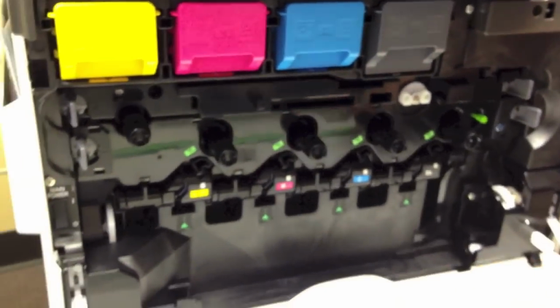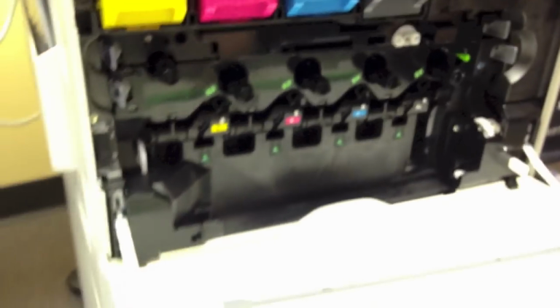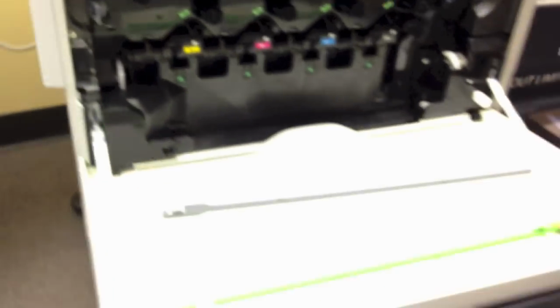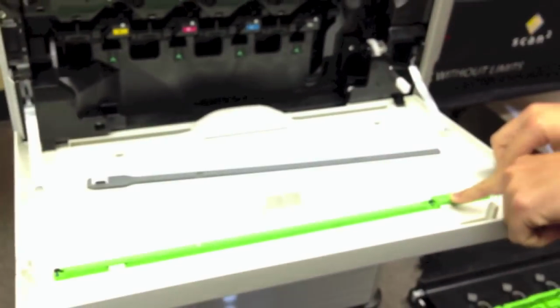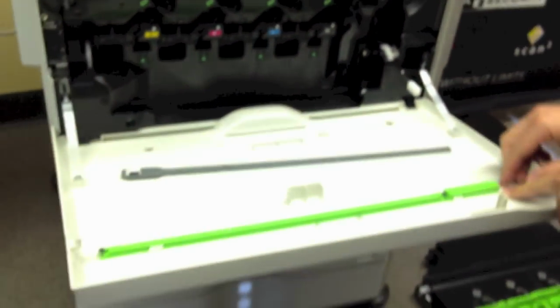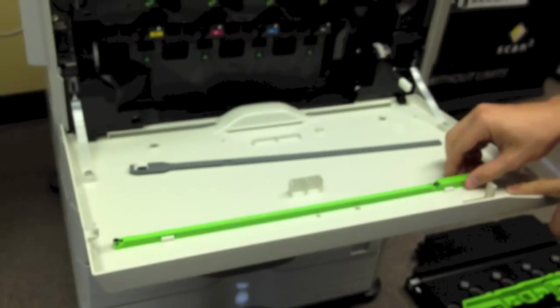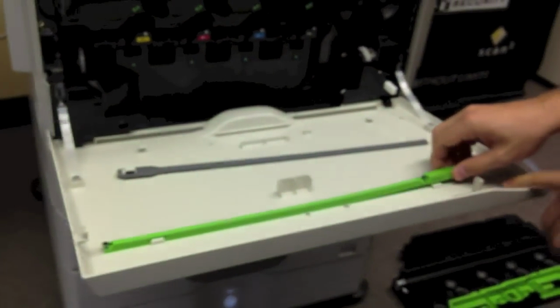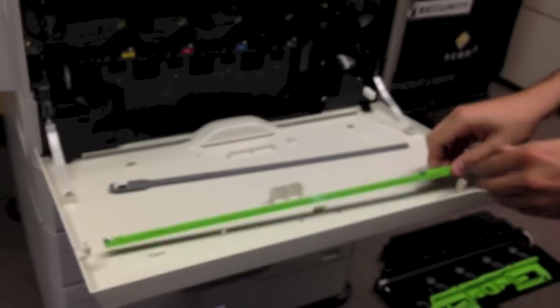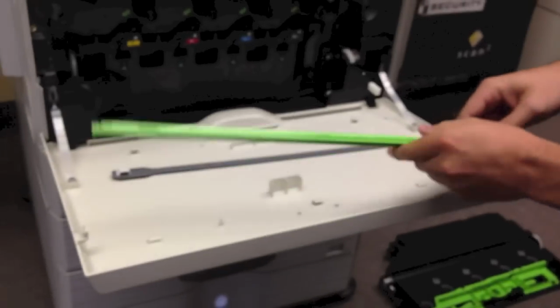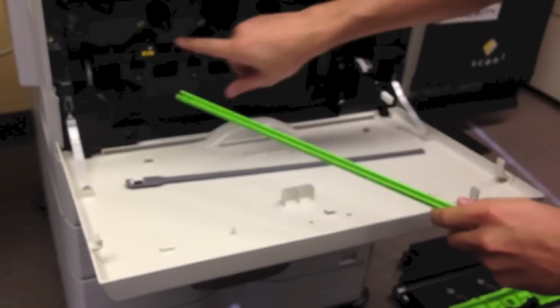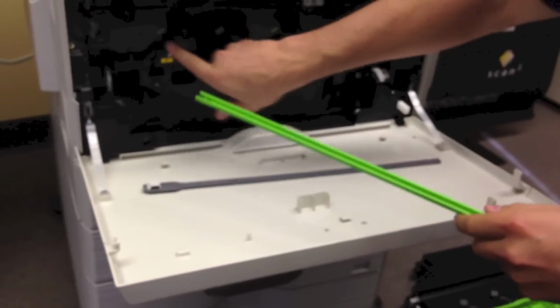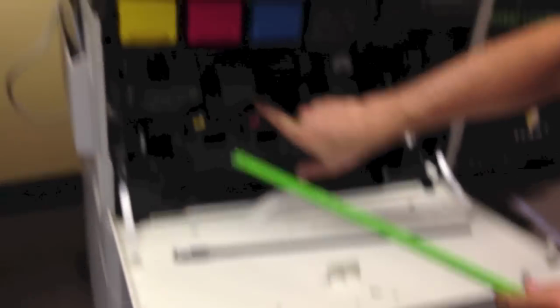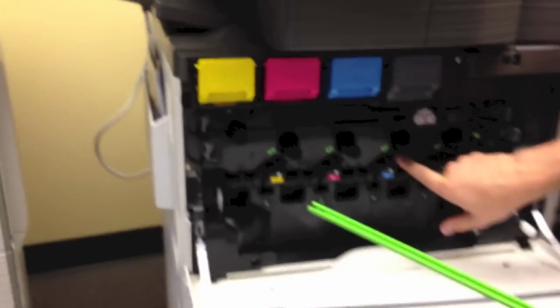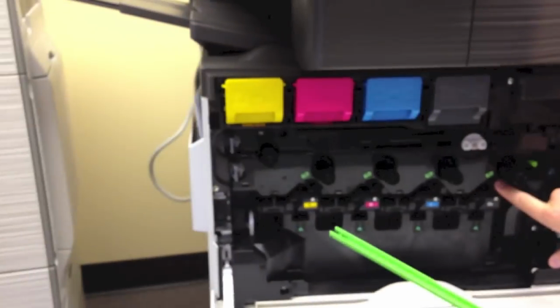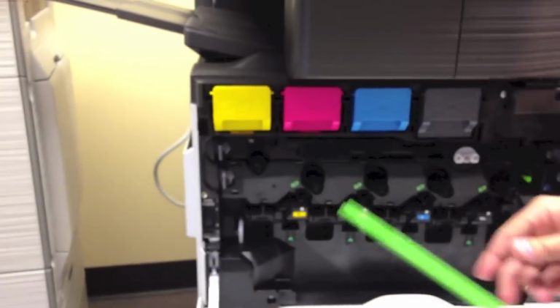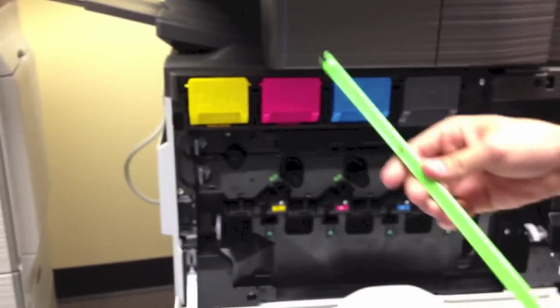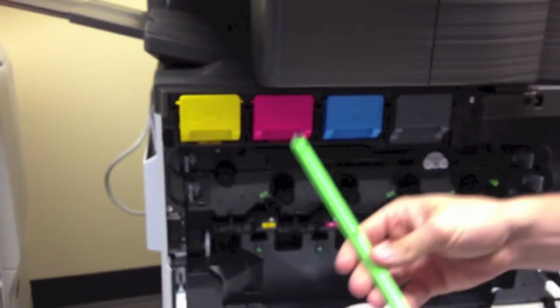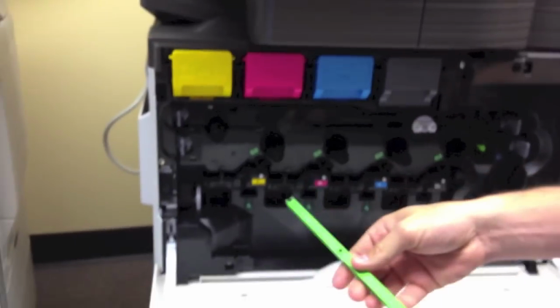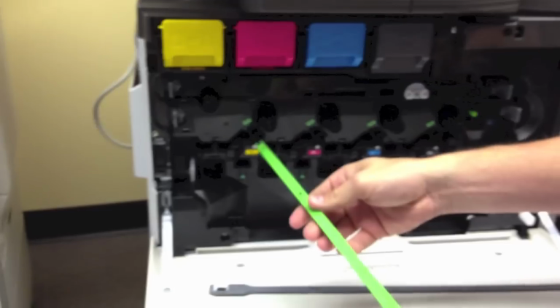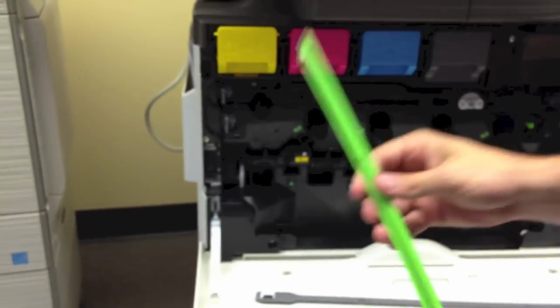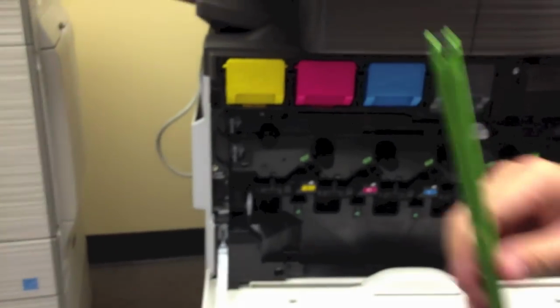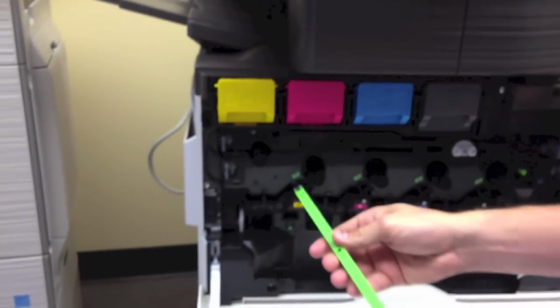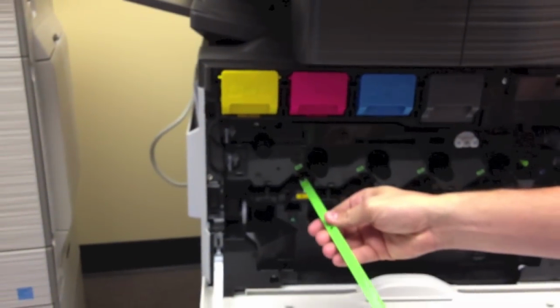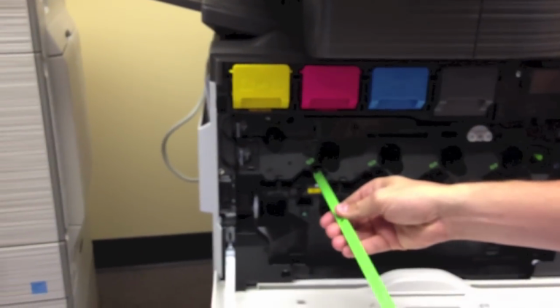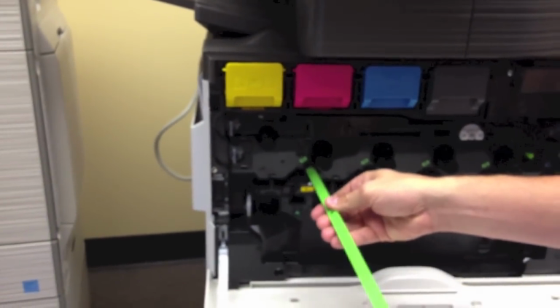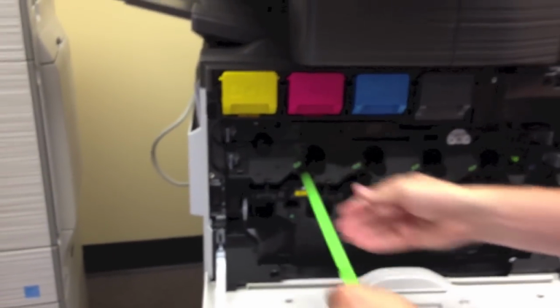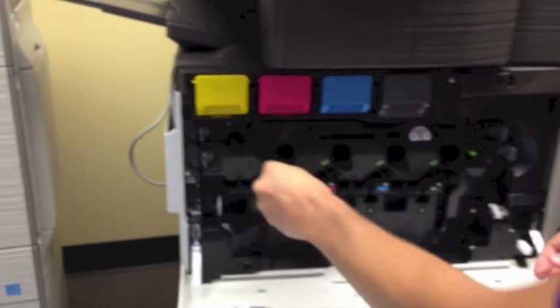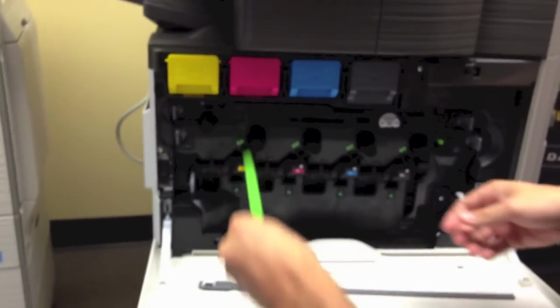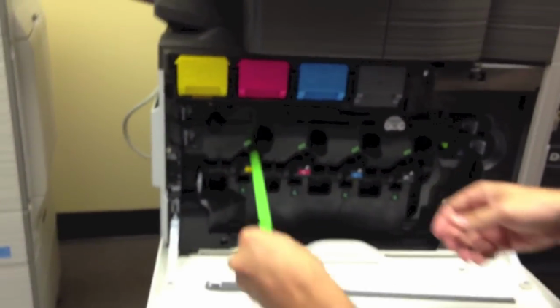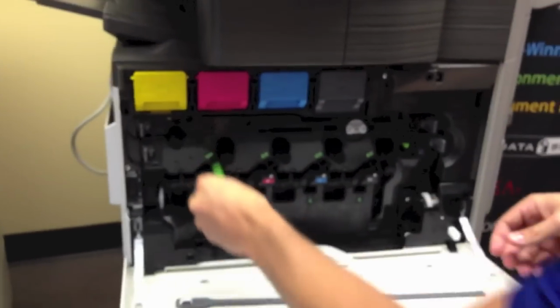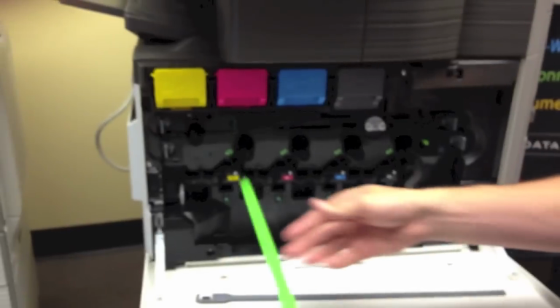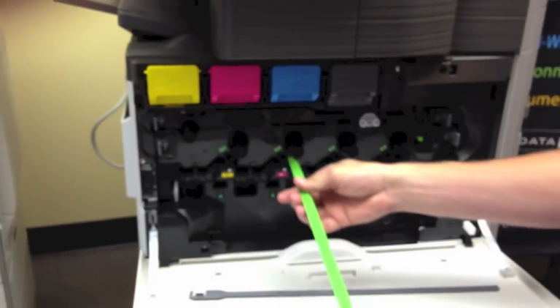And then you have a green little bar here. You can remove this. You'll notice next to each one of the charge units, there's a slot for this as well. You can just slide this in and out a few times on each color.